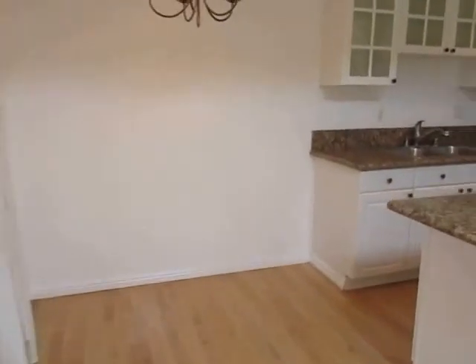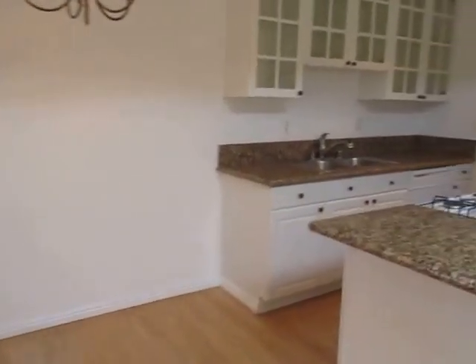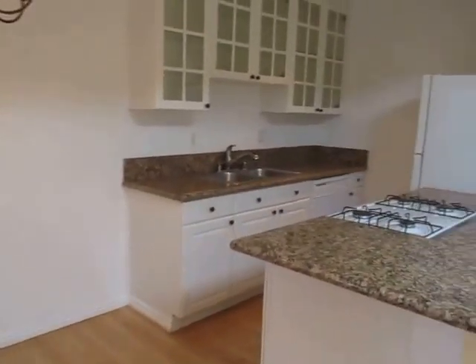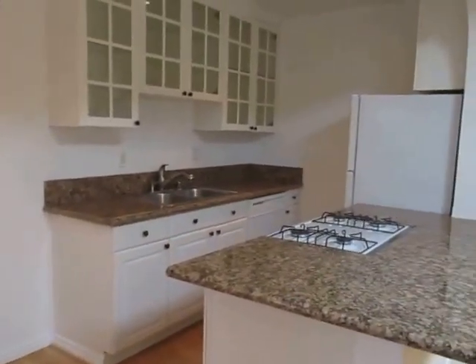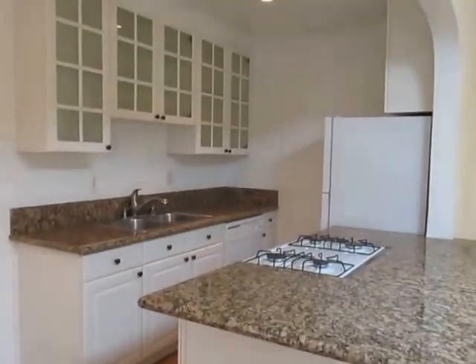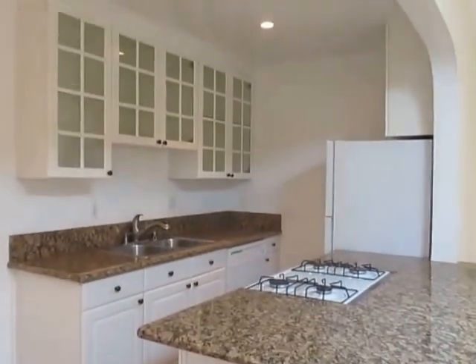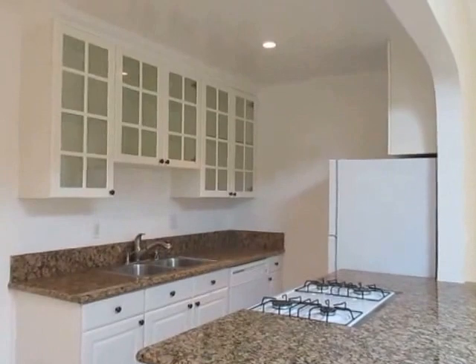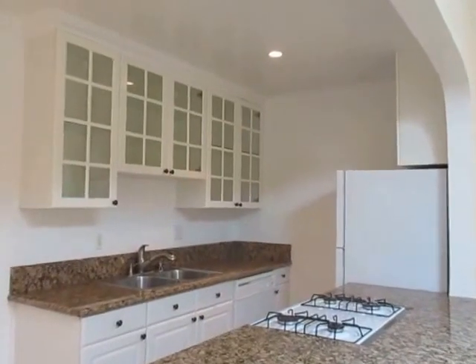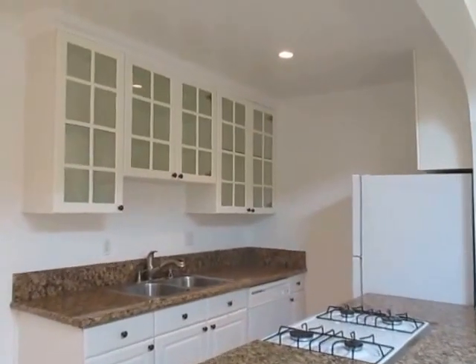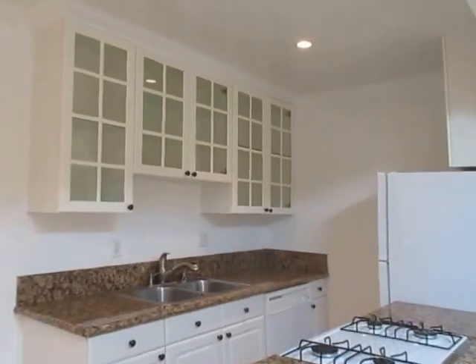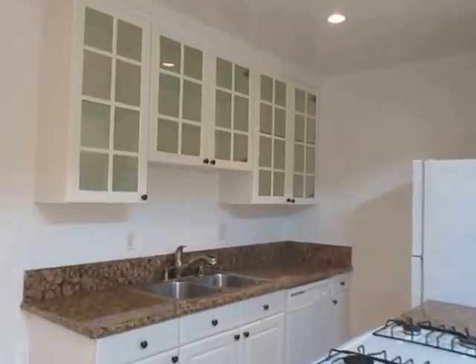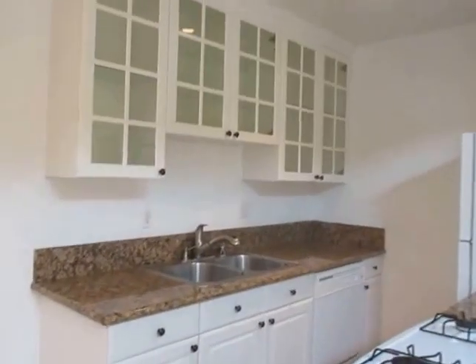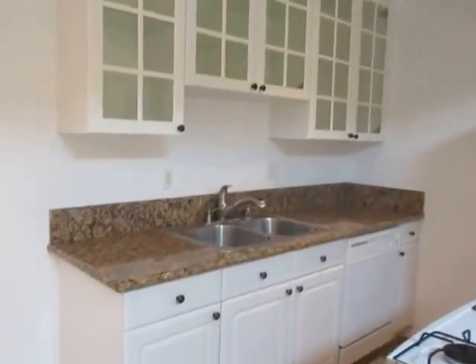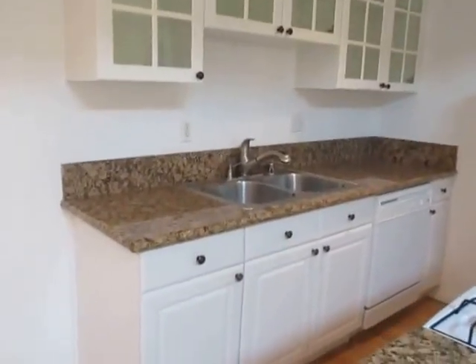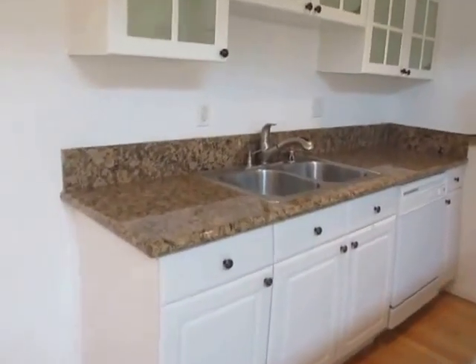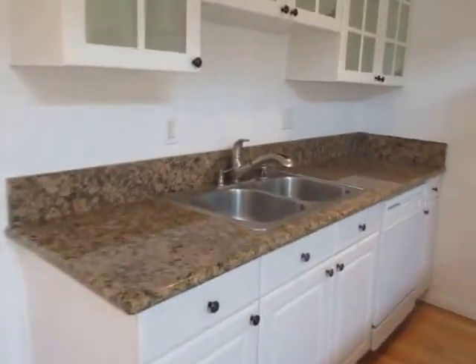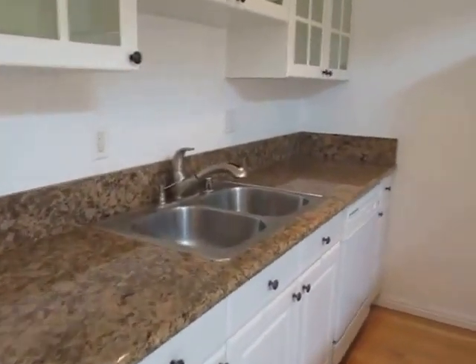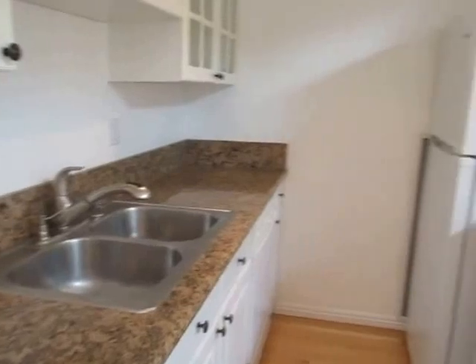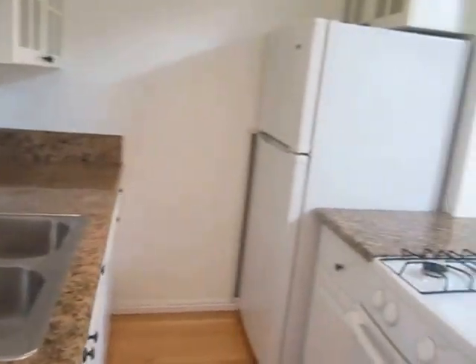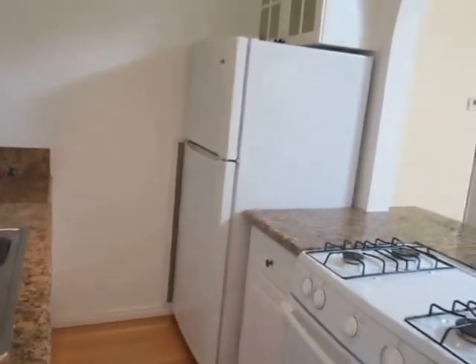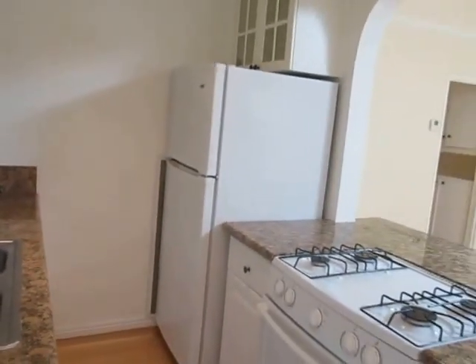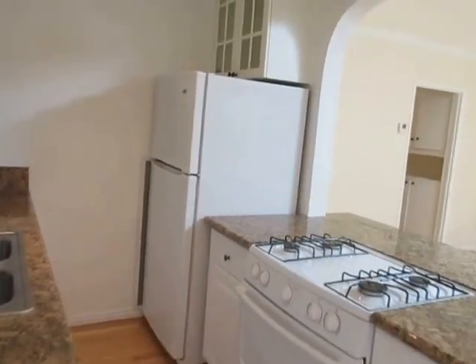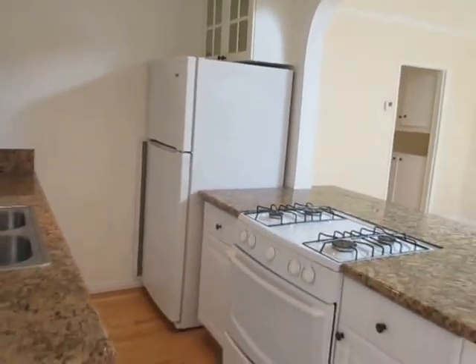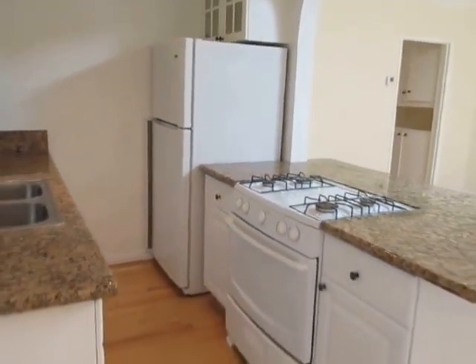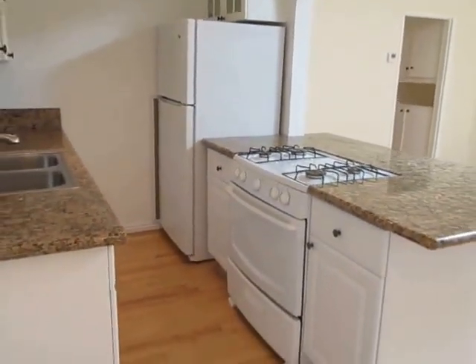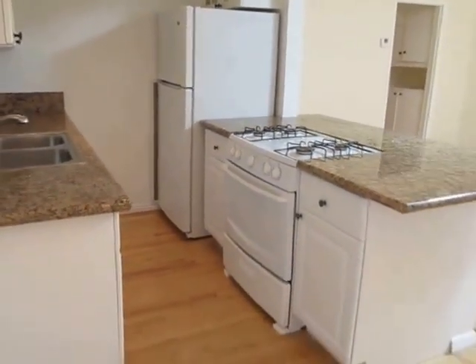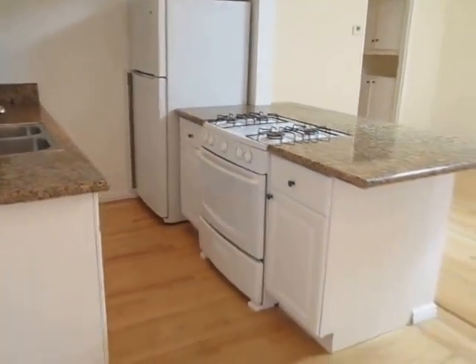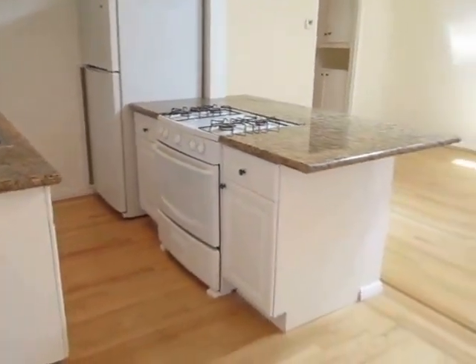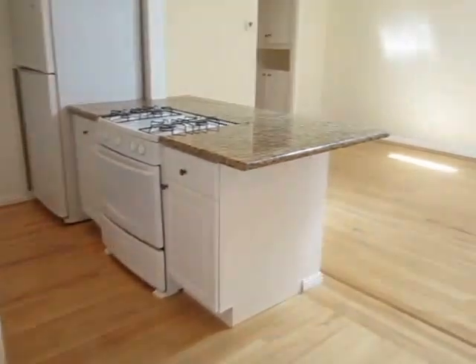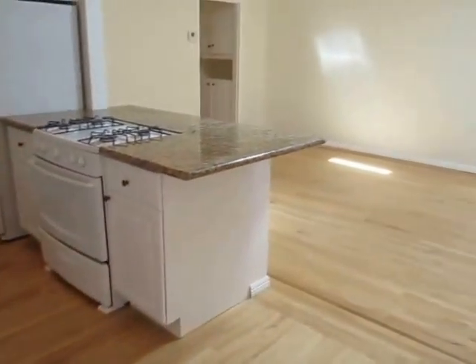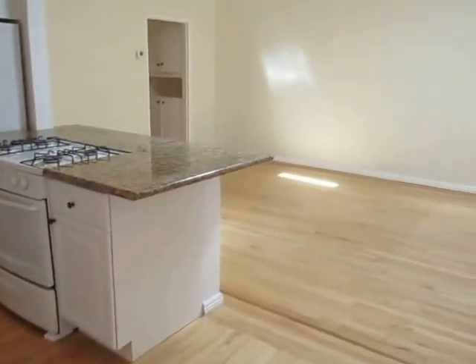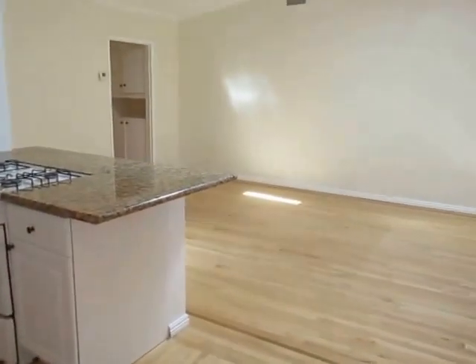This unit has a gorgeous kitchen with granite counters, plenty of cabinet space, and it includes a refrigerator, dishwasher, and stove. The property also has easy access to the 405 Freeway.